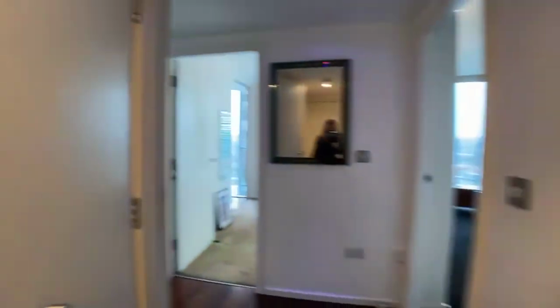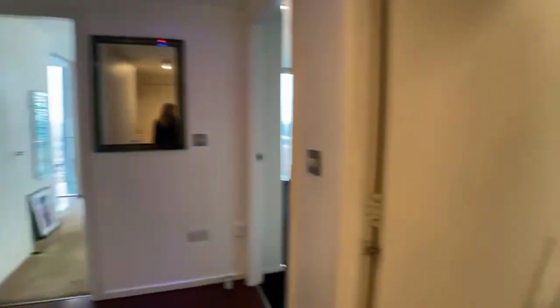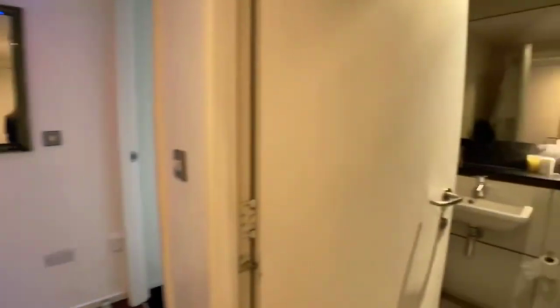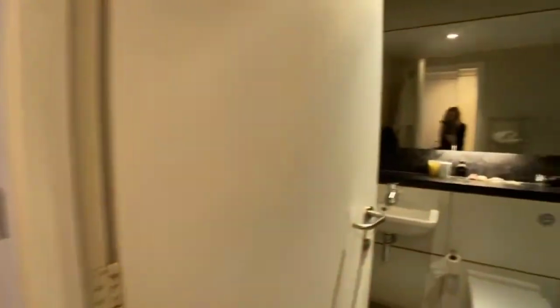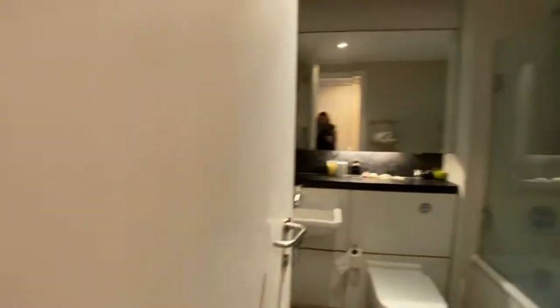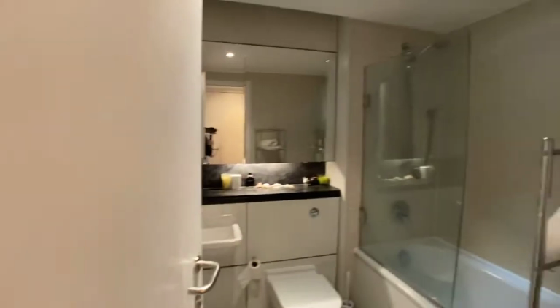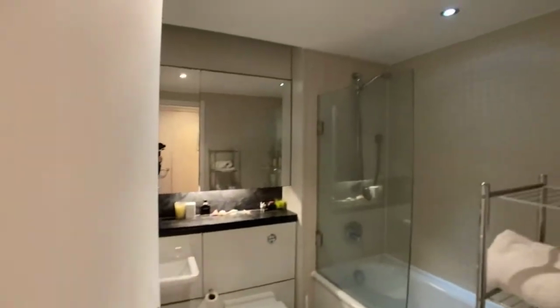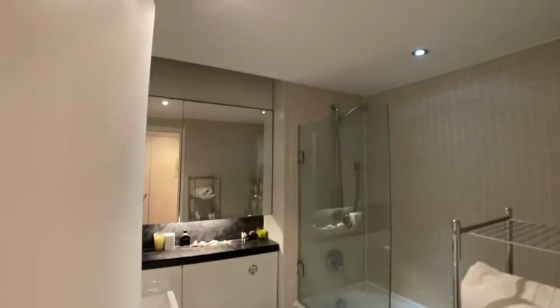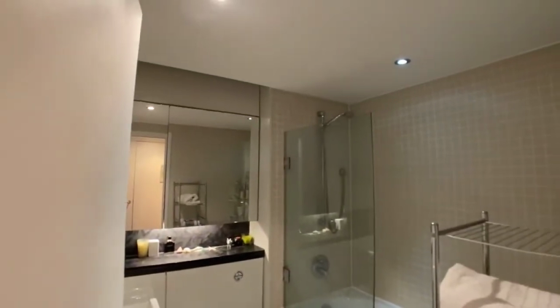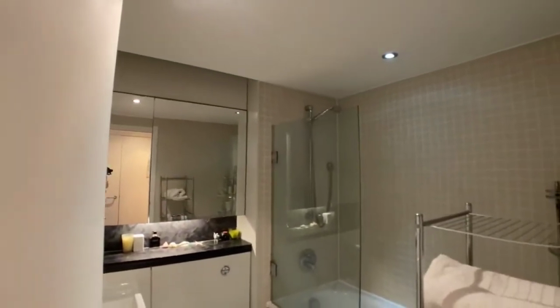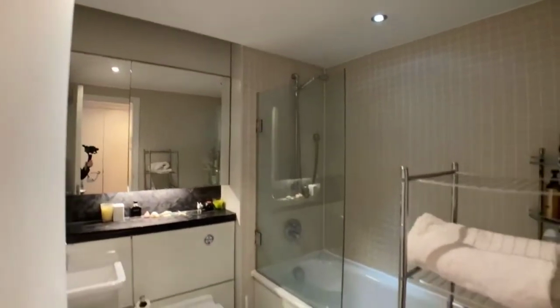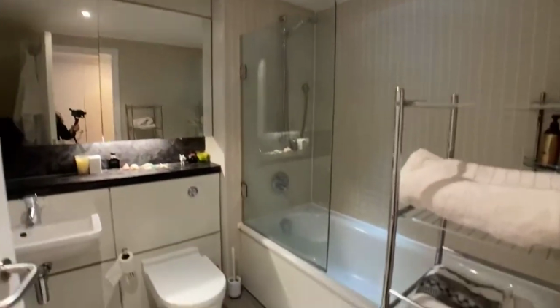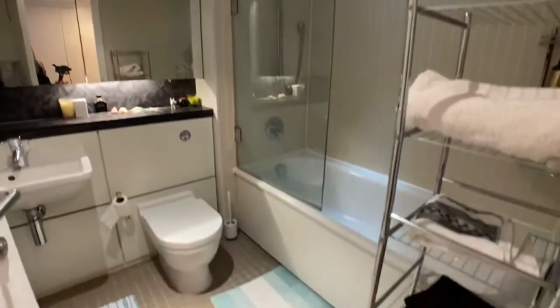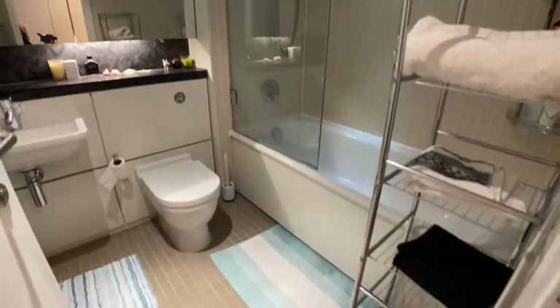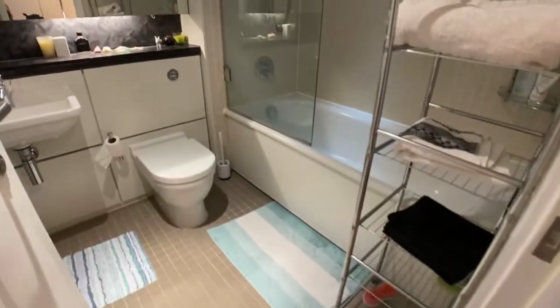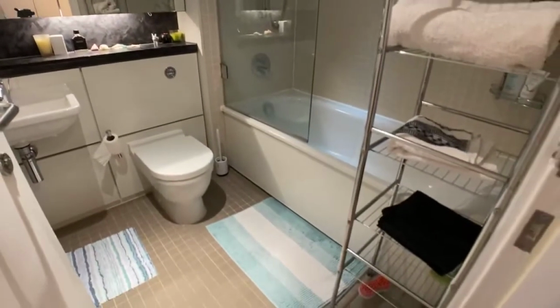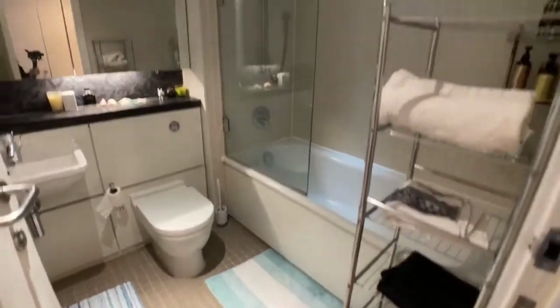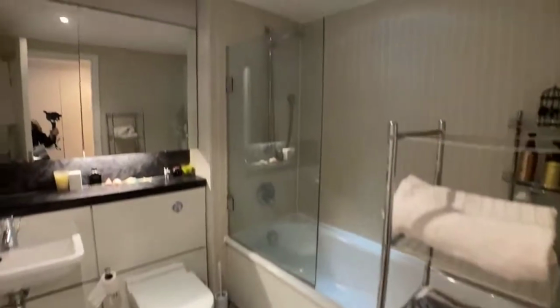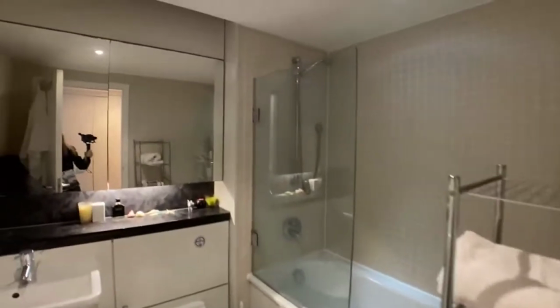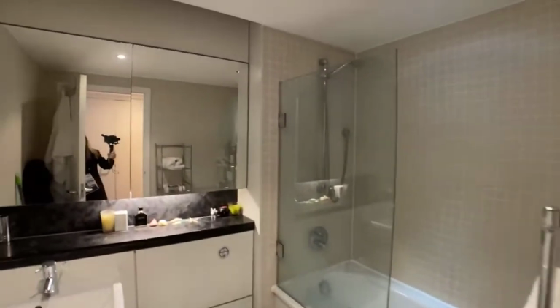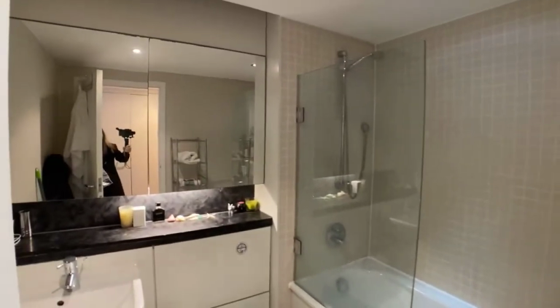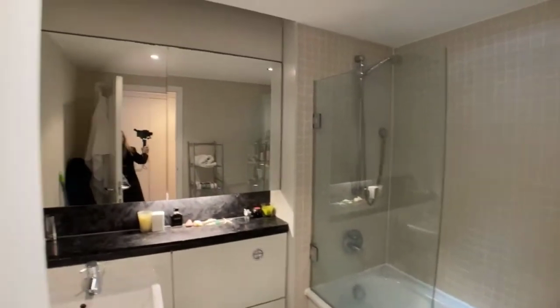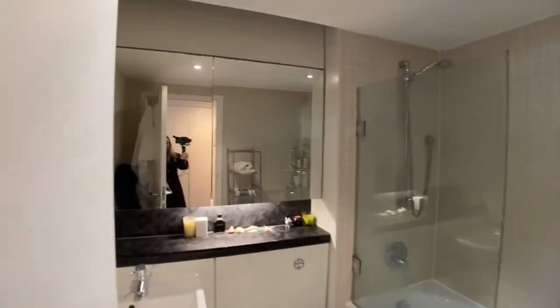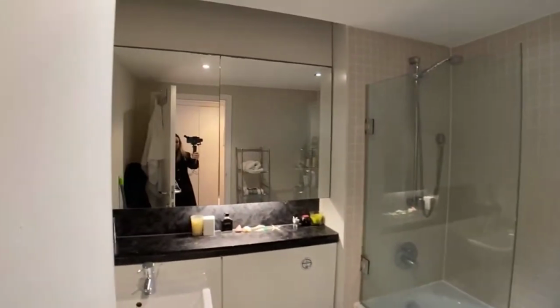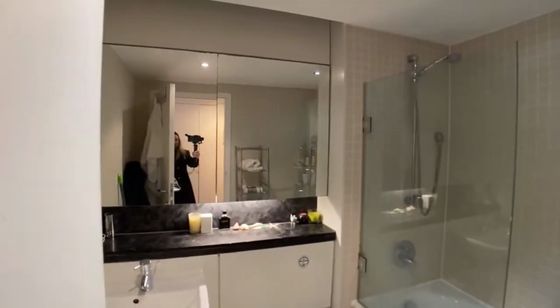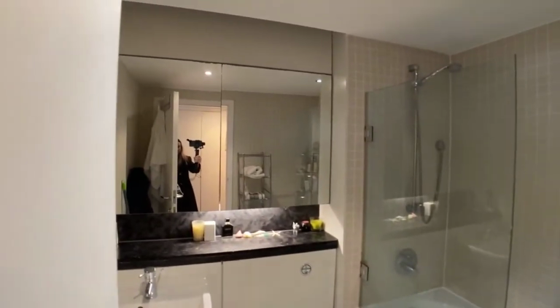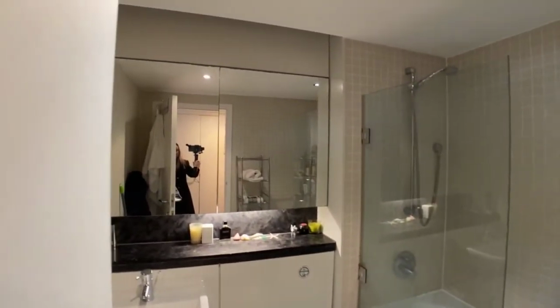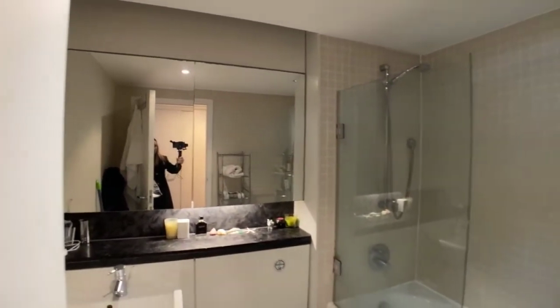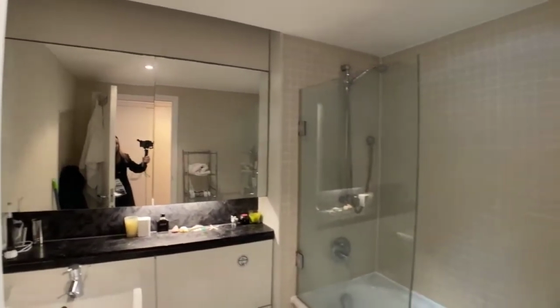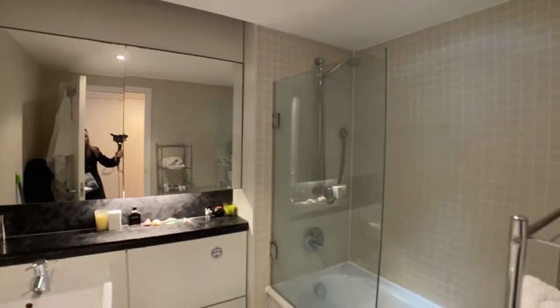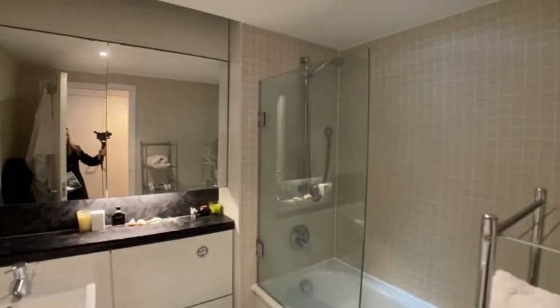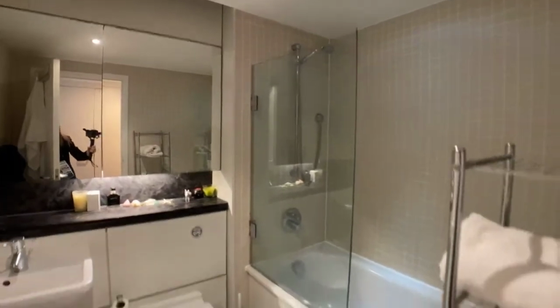On the right-hand side you've got the bathroom. Really good size, with a nice big mirror. You've got the shower and the bath in here.